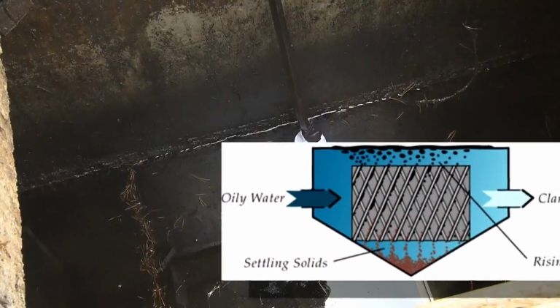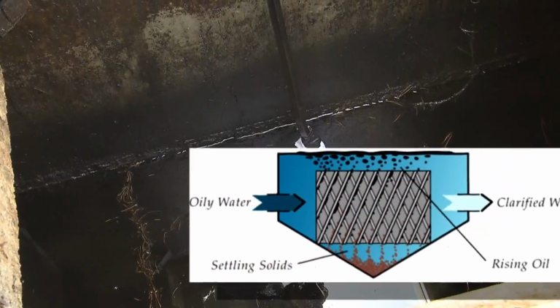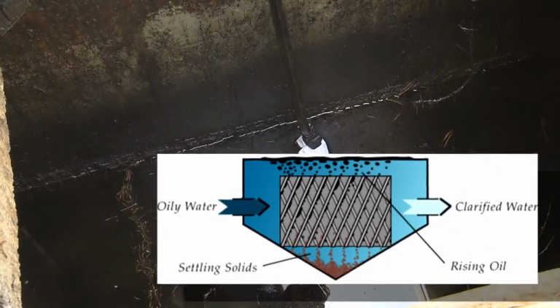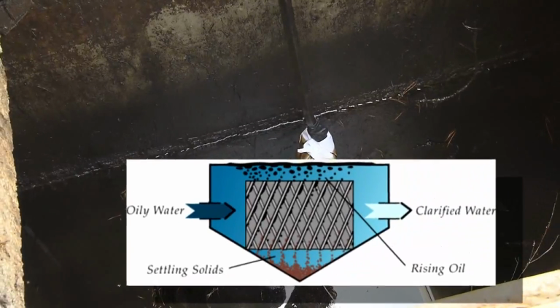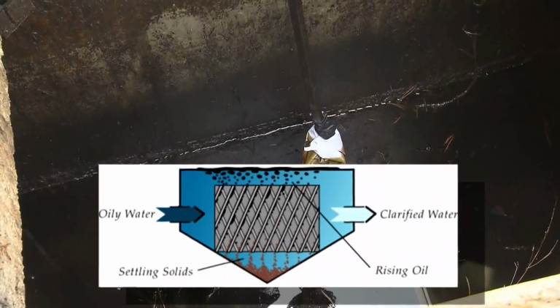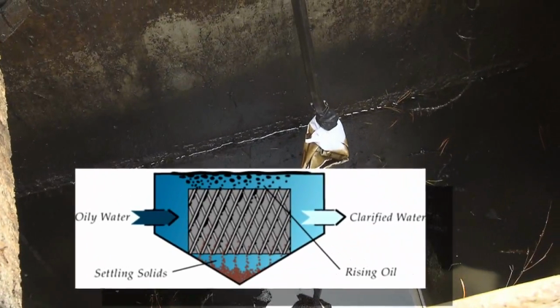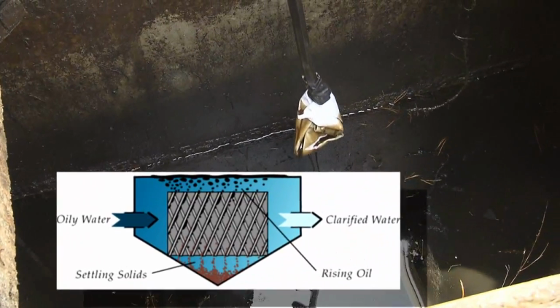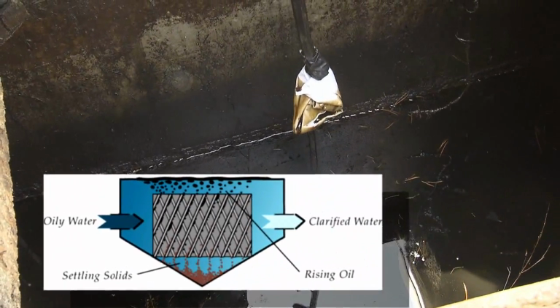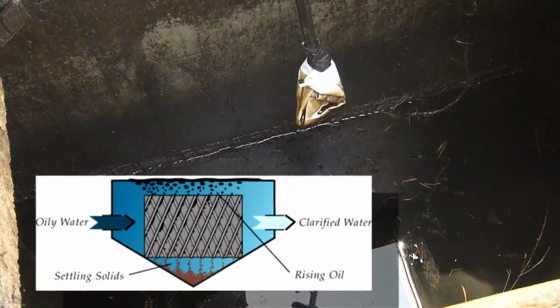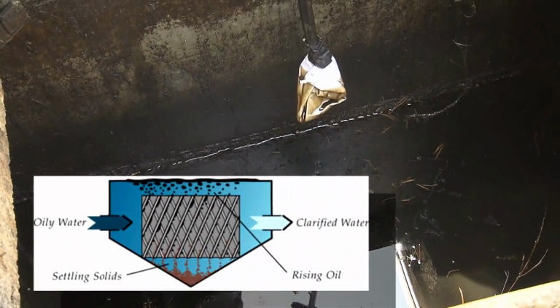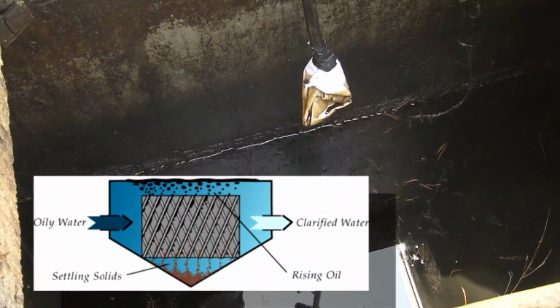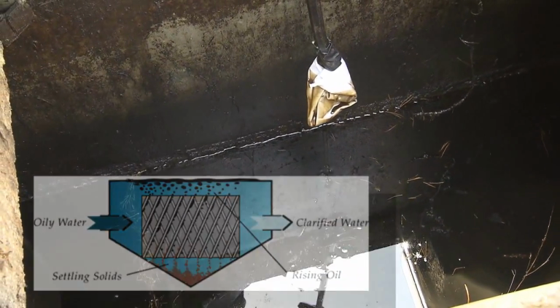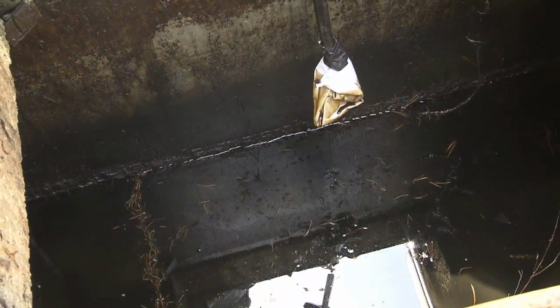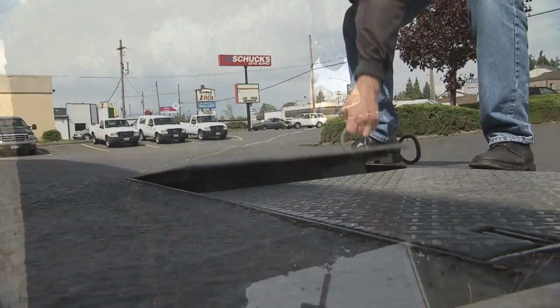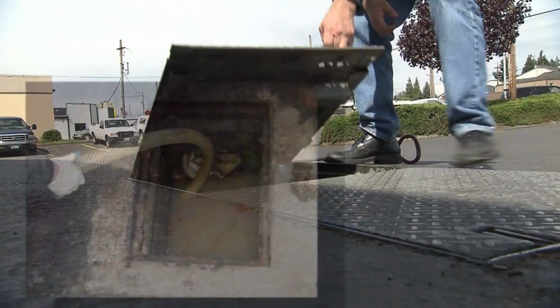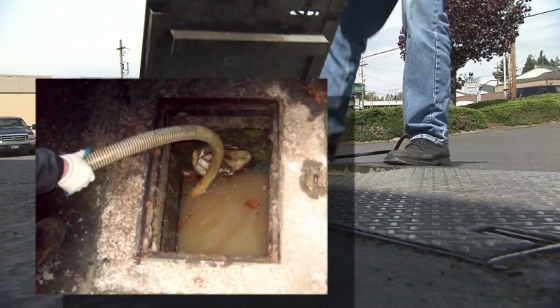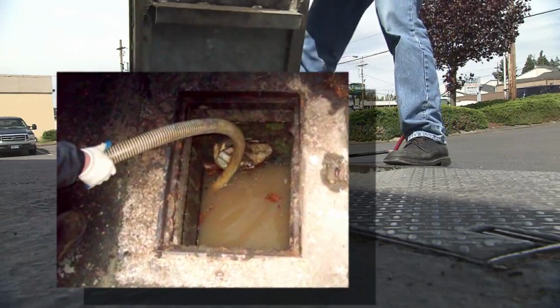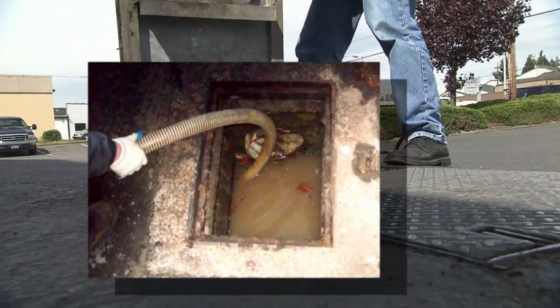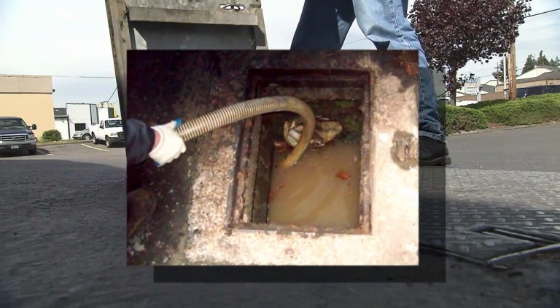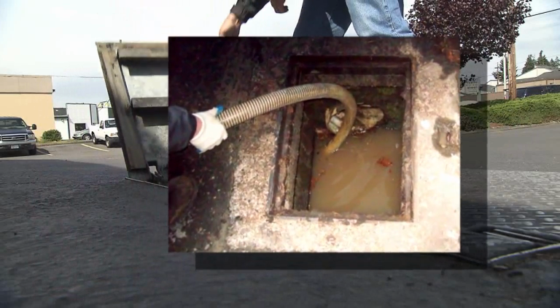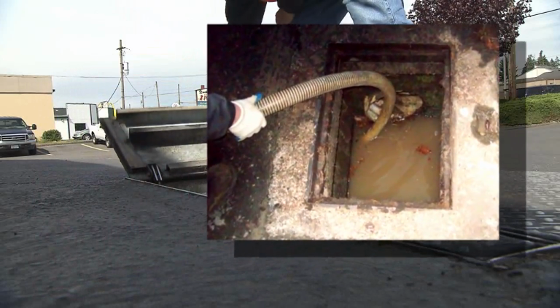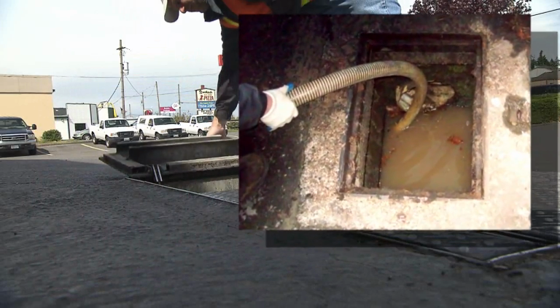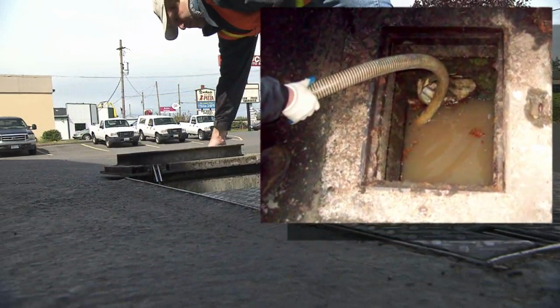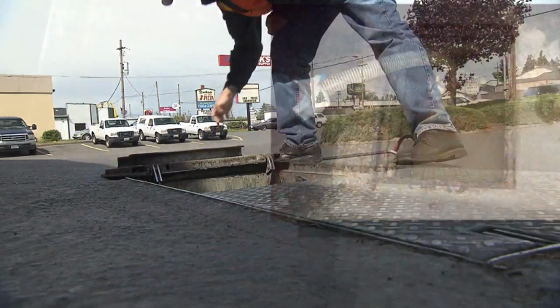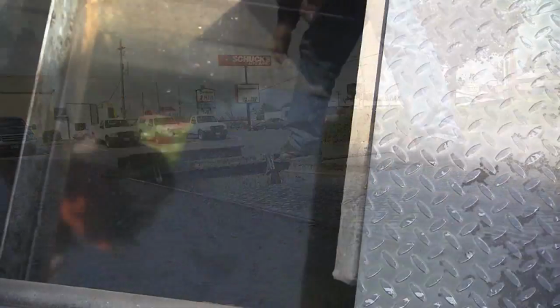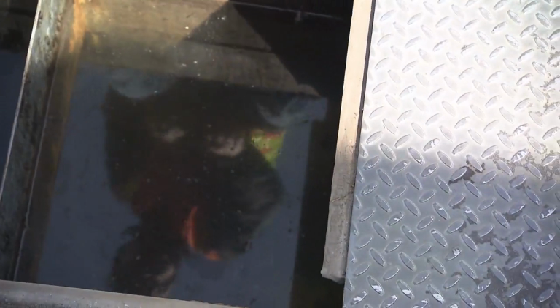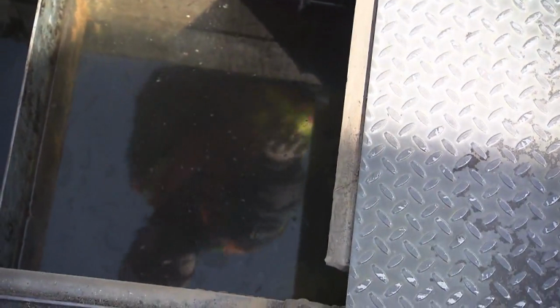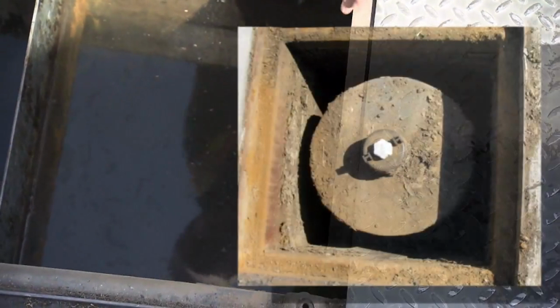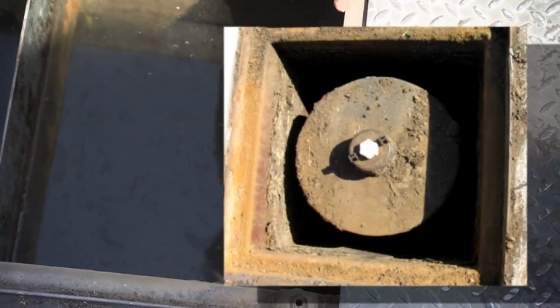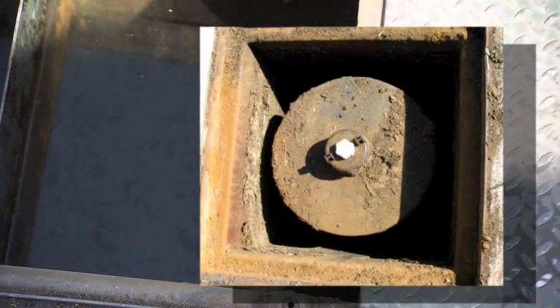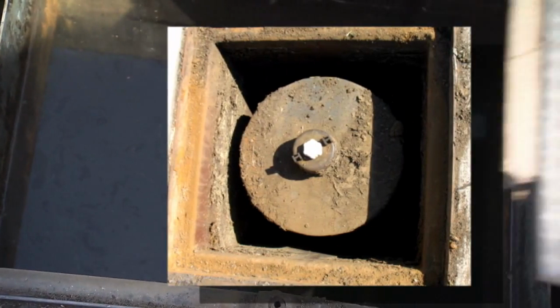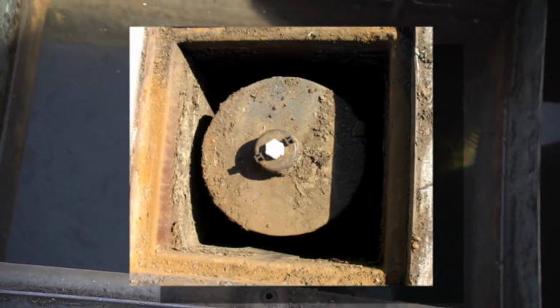A lot of businesses have an oil water separator or another type of underground treatment vault in their parking lot. These need to be pumped out periodically to keep them functioning properly. They may also have filter inserts that need to be replaced.